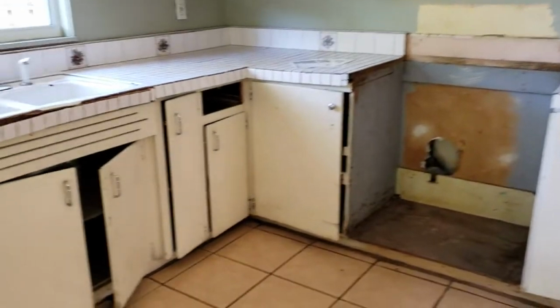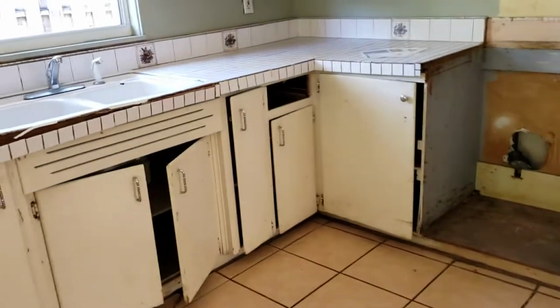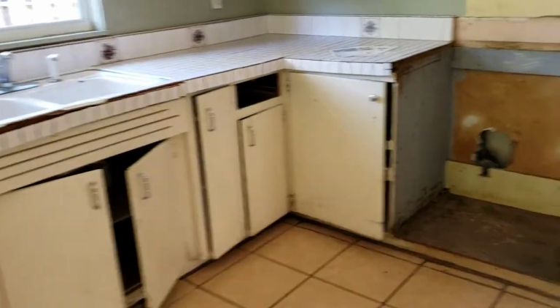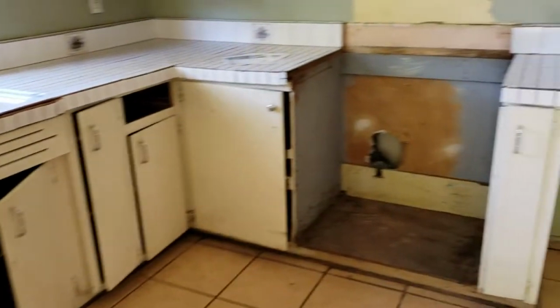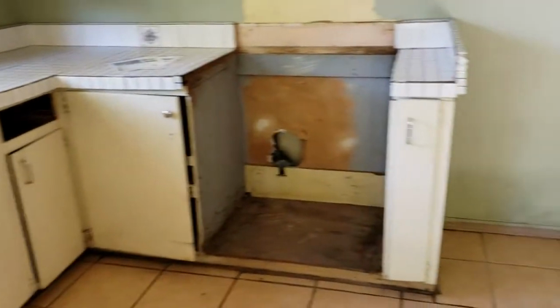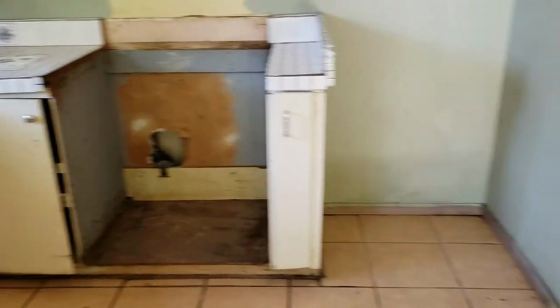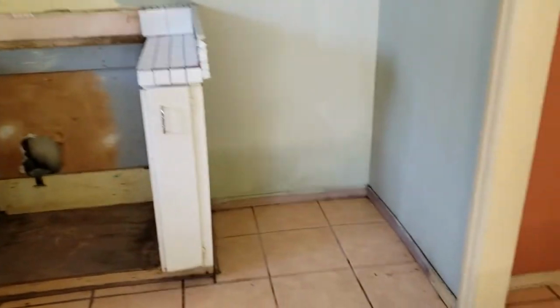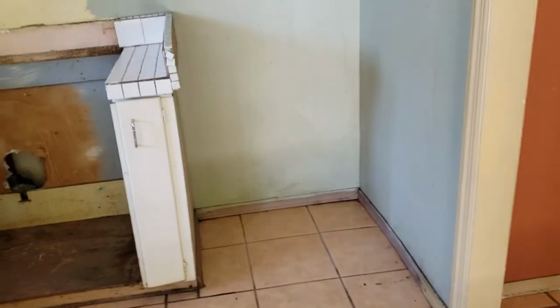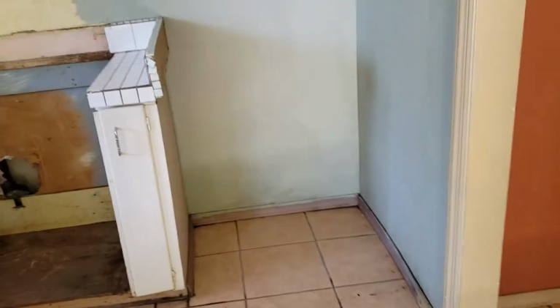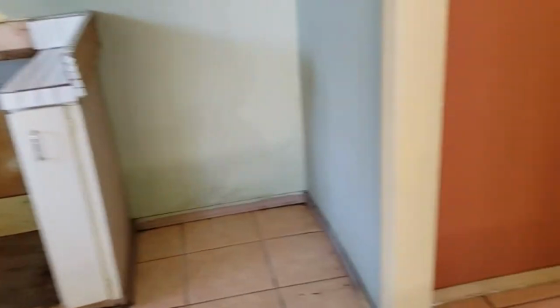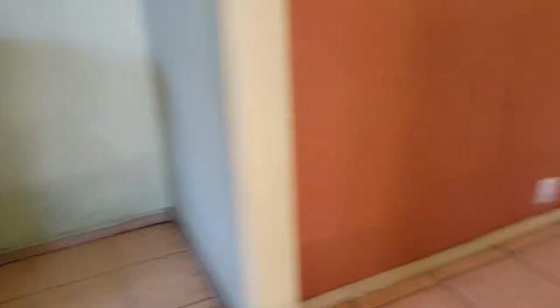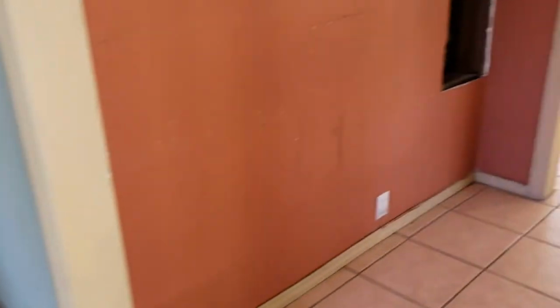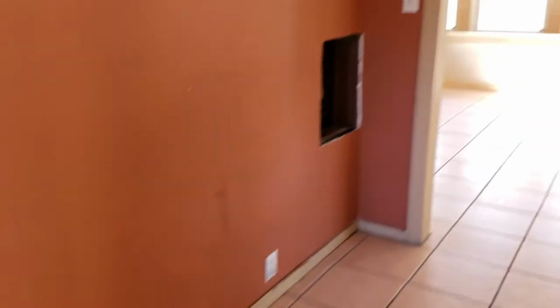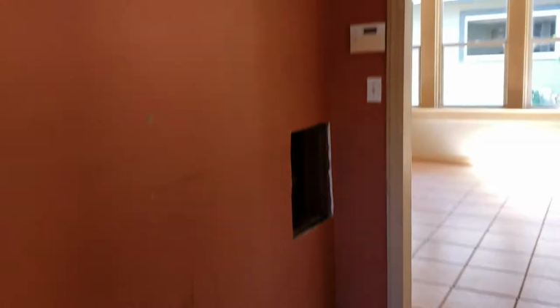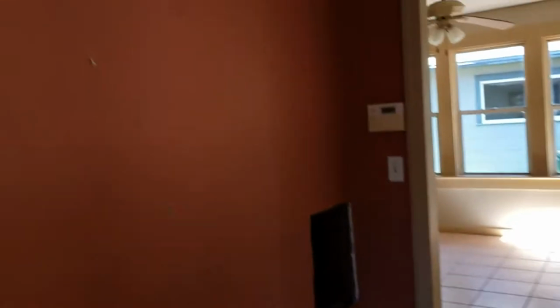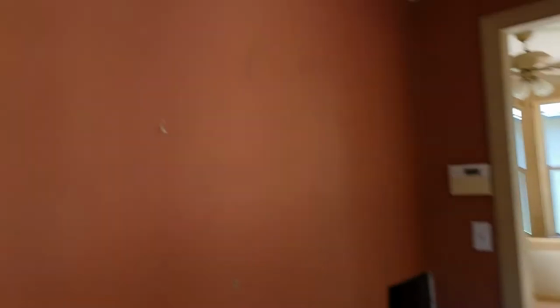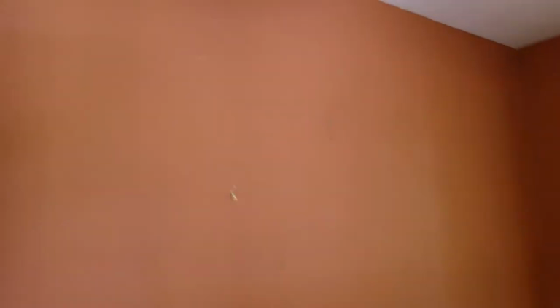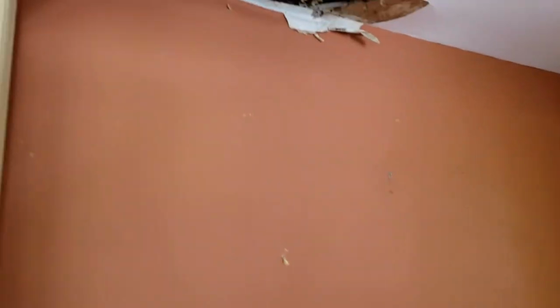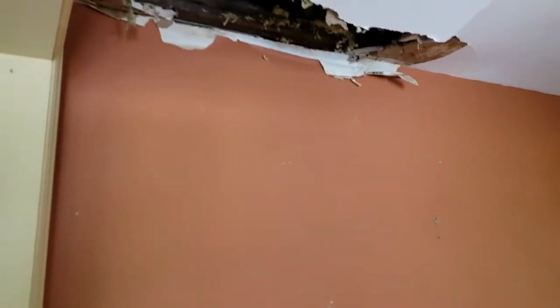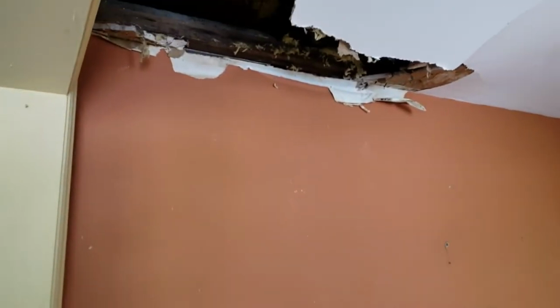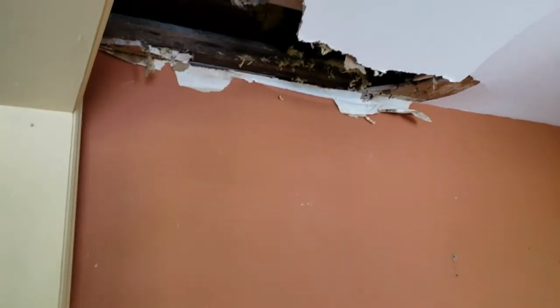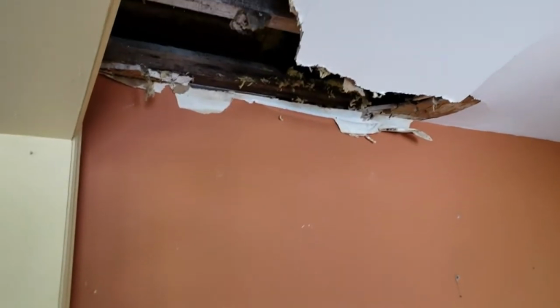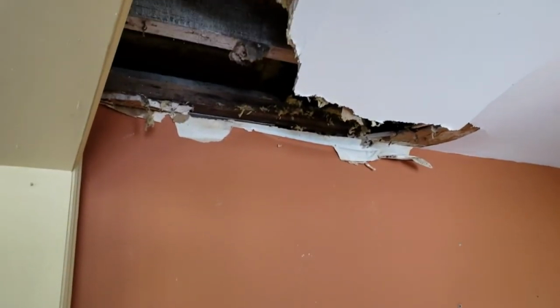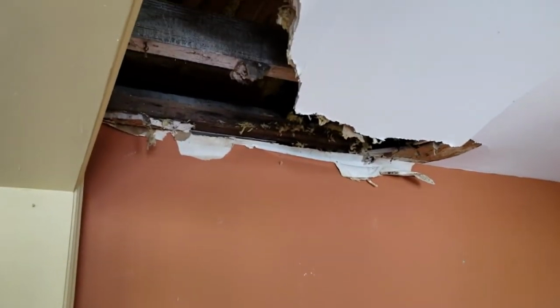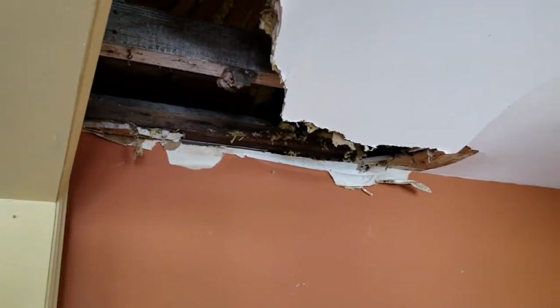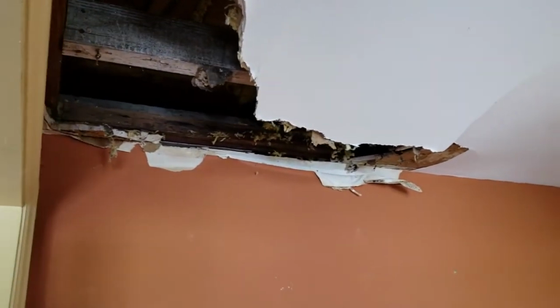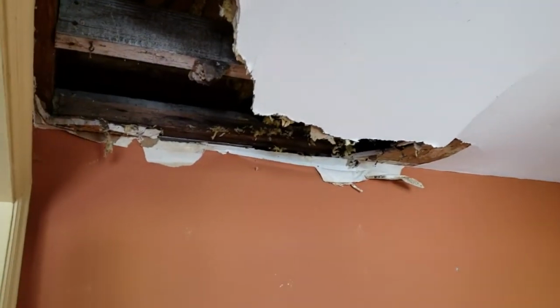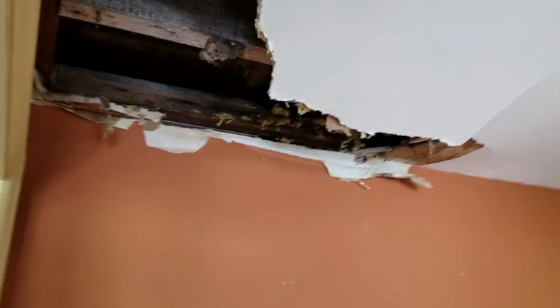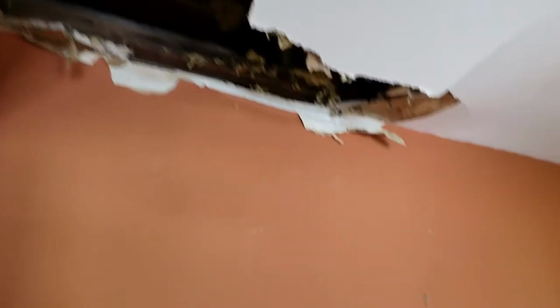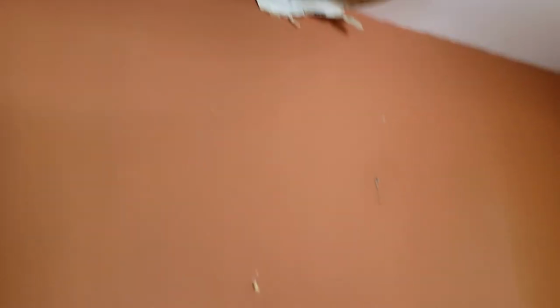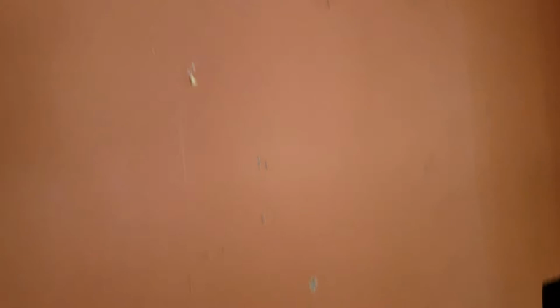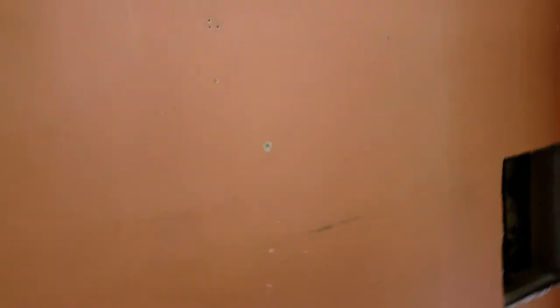It really does need a kitchen. There's no salvaging the counter or cabinets. It needs a roof — we've got an active leak there.